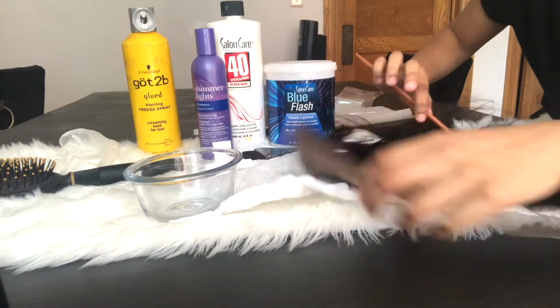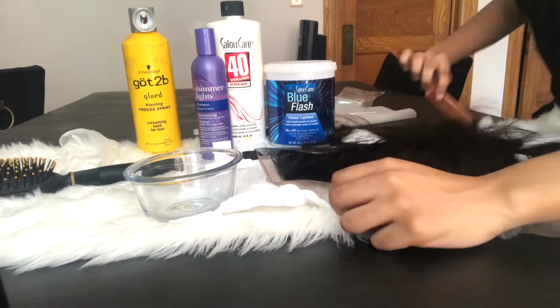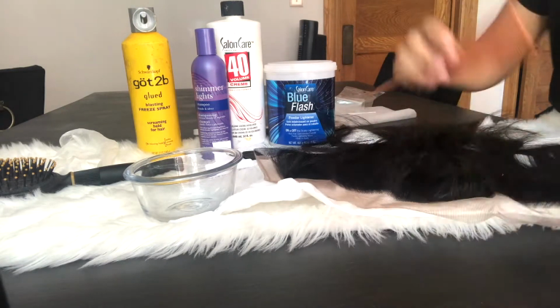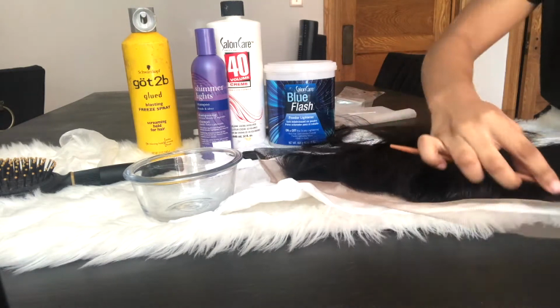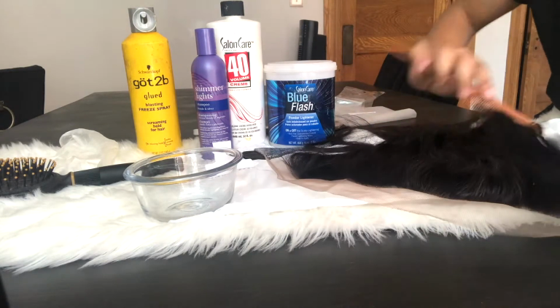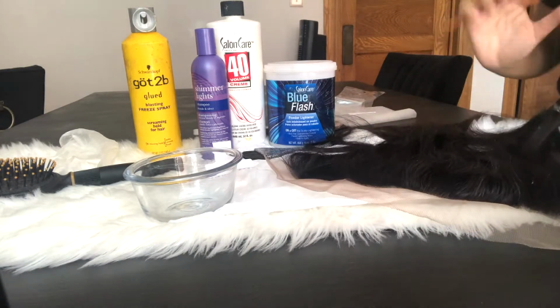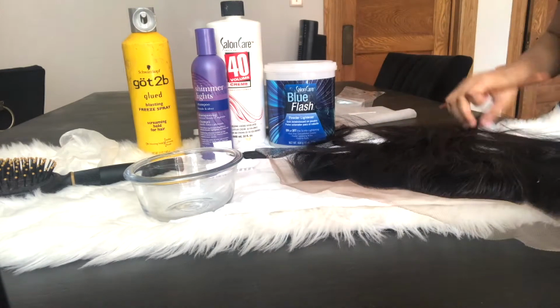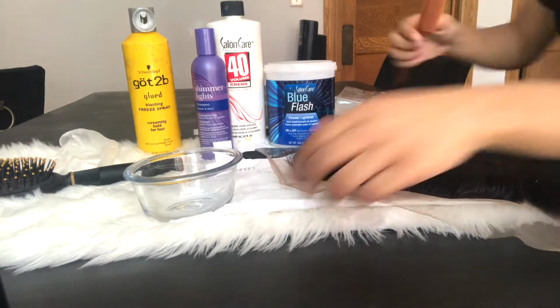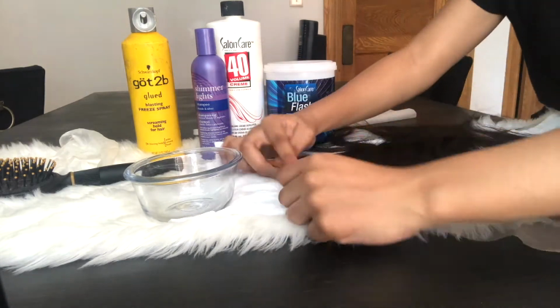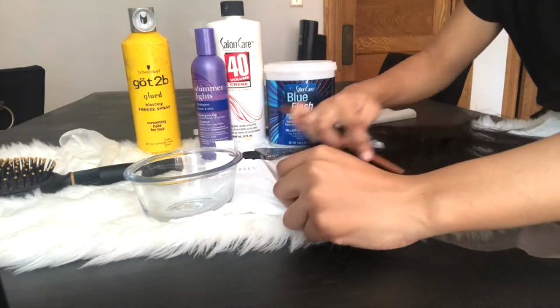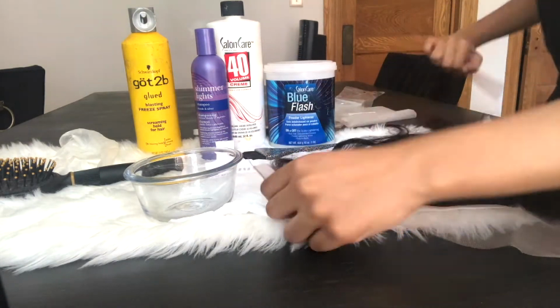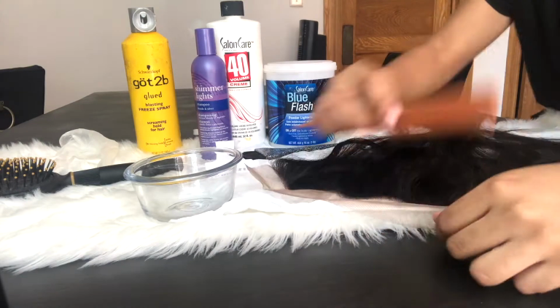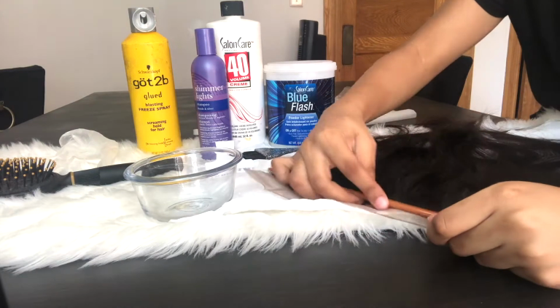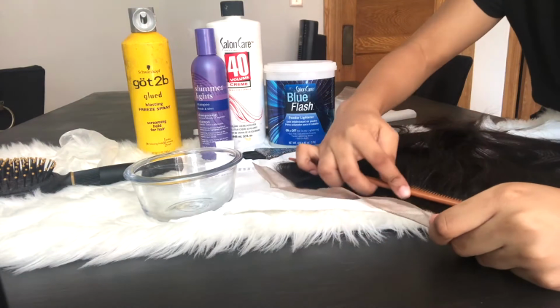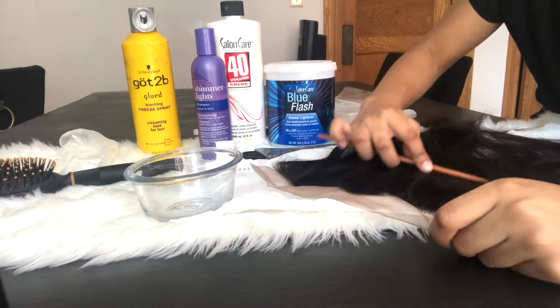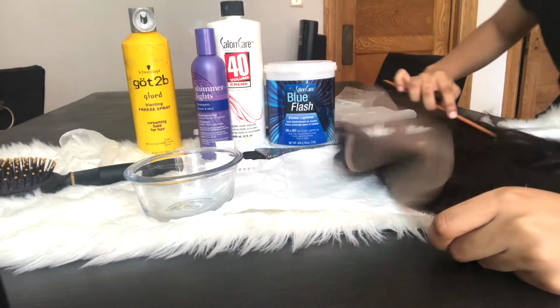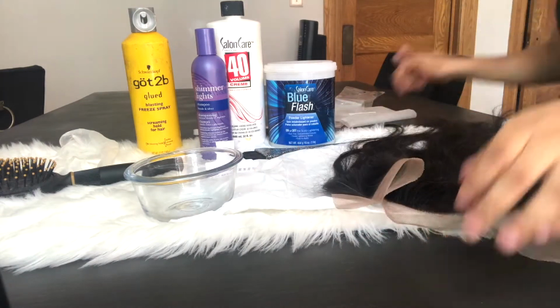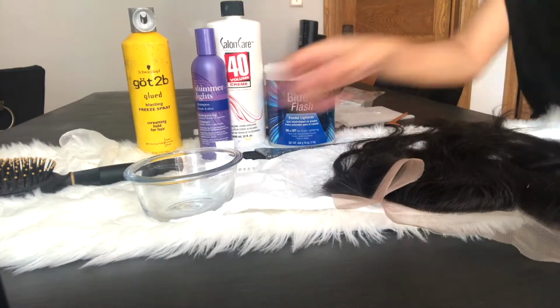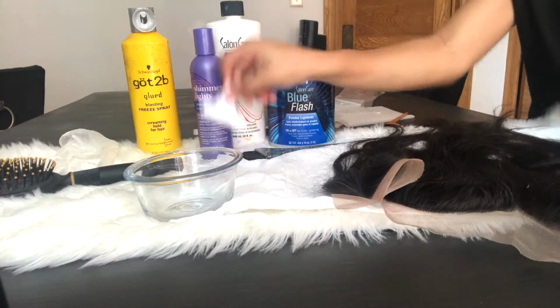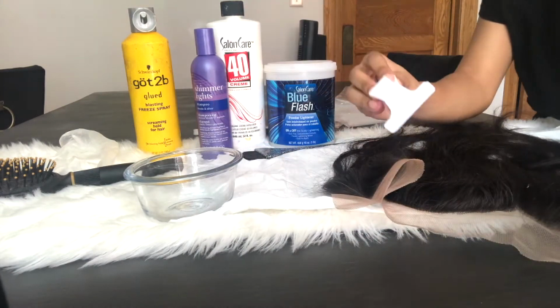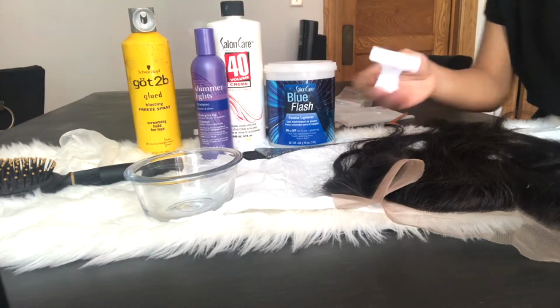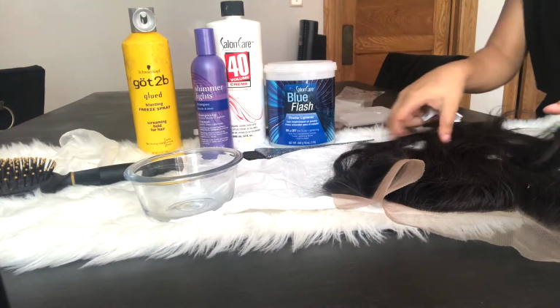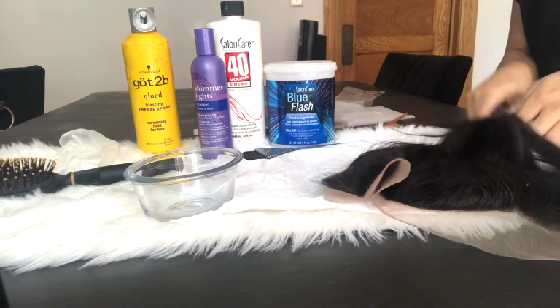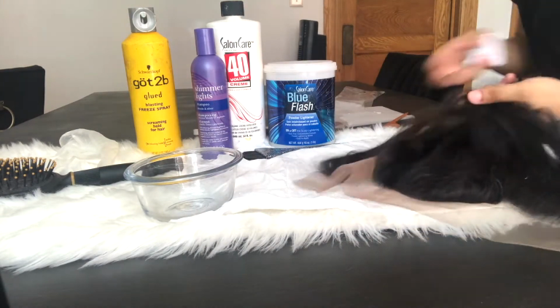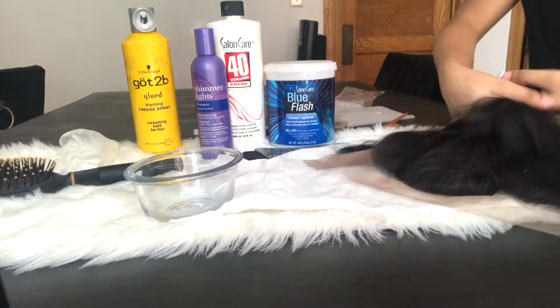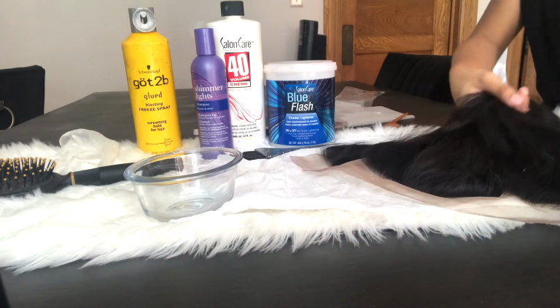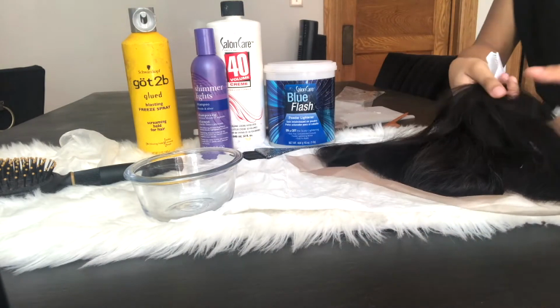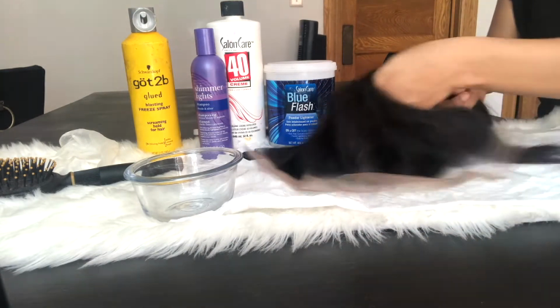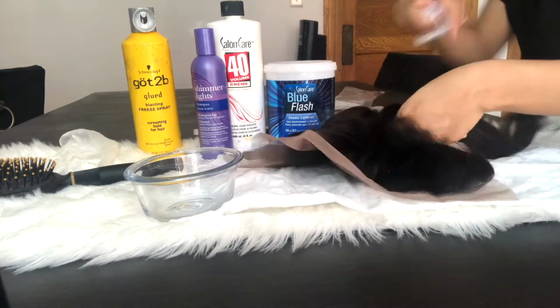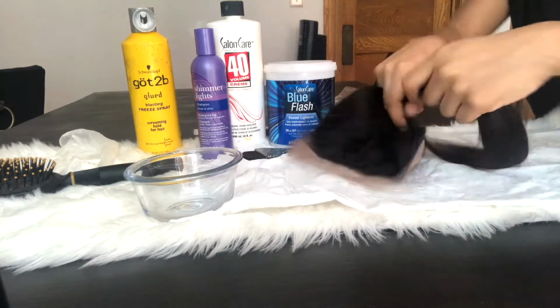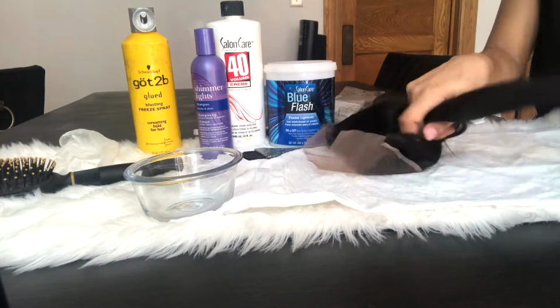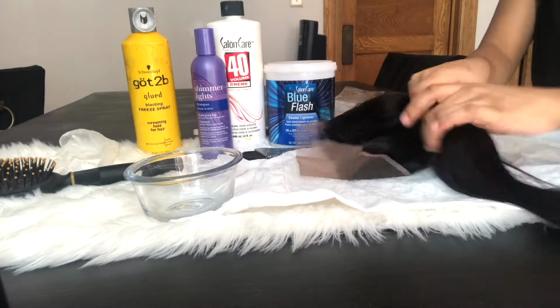You're going to take your got2b spray and spray it on the hairline of the frontal, and then you're going to take a comb or brush to brush the flyaways out of the way so that they do not get bleached.